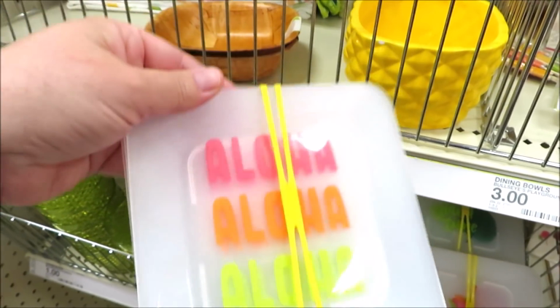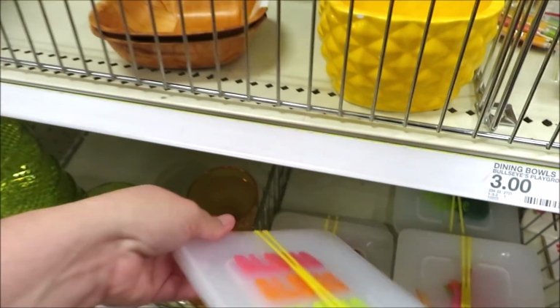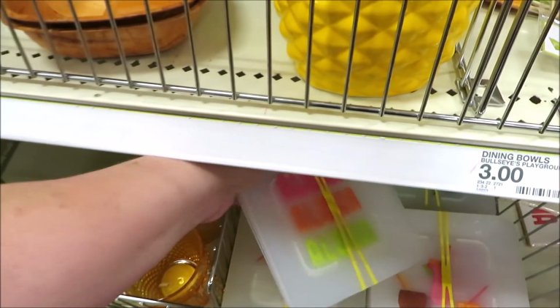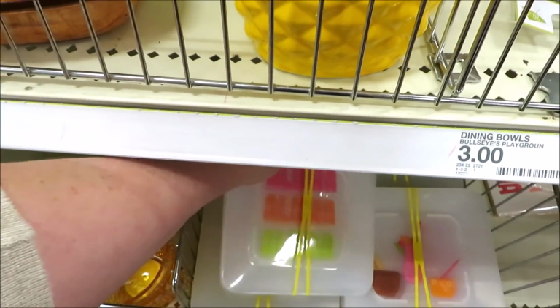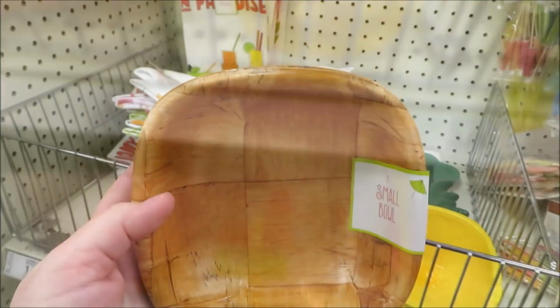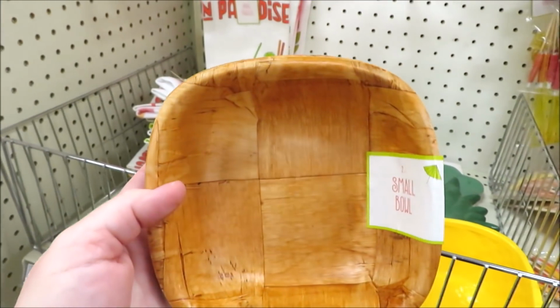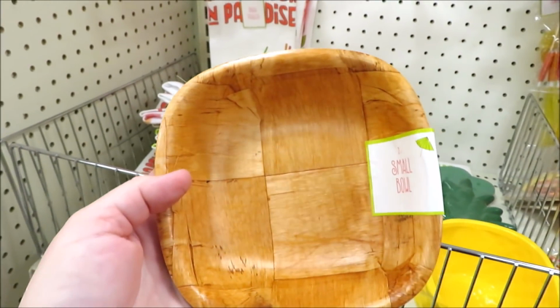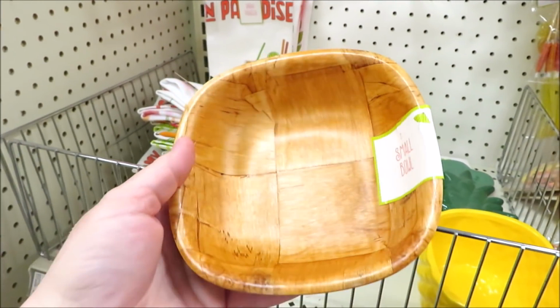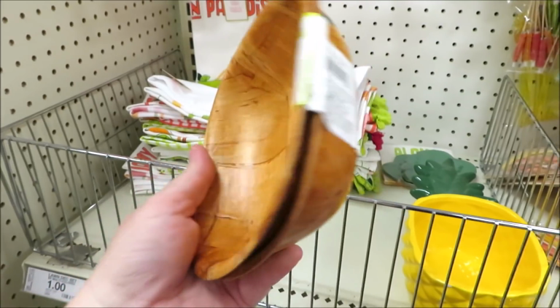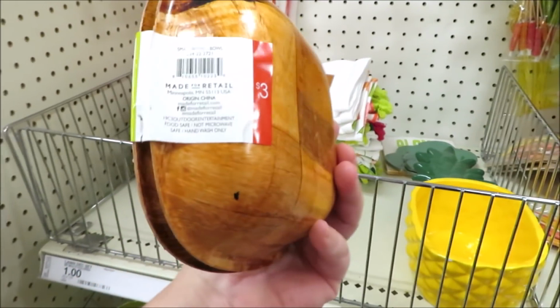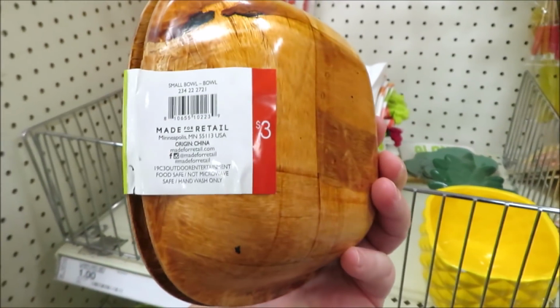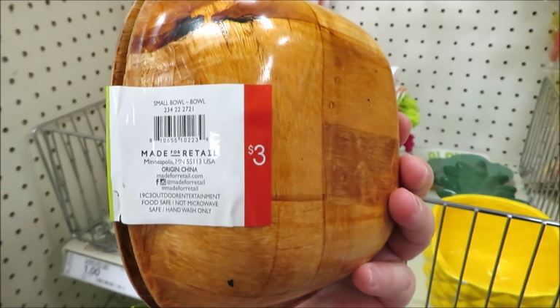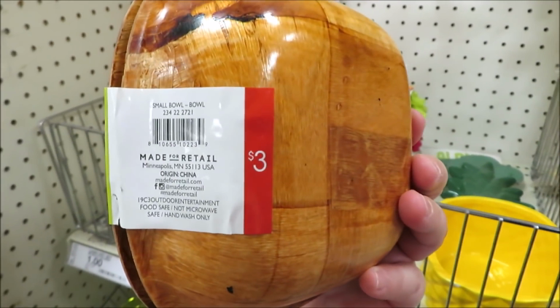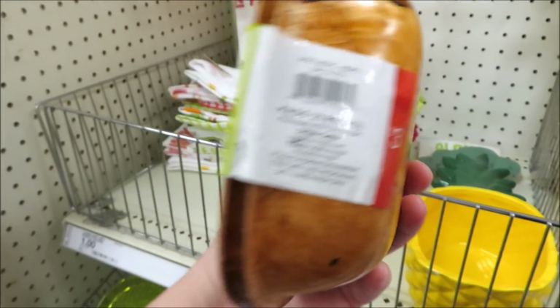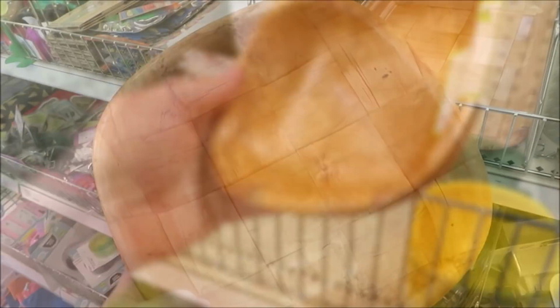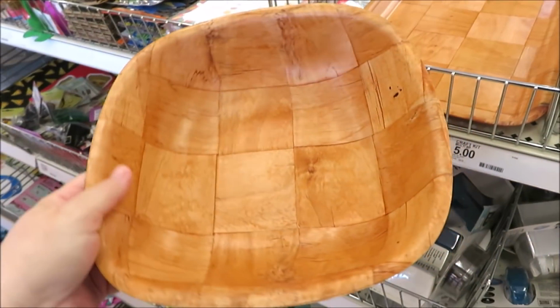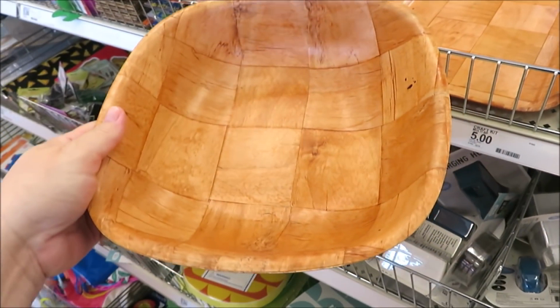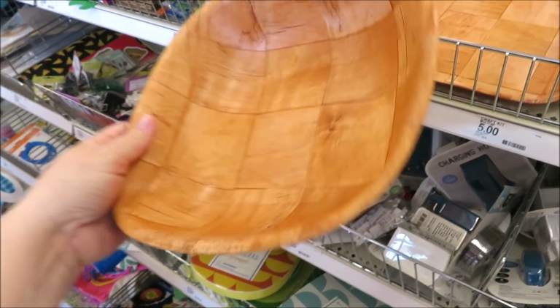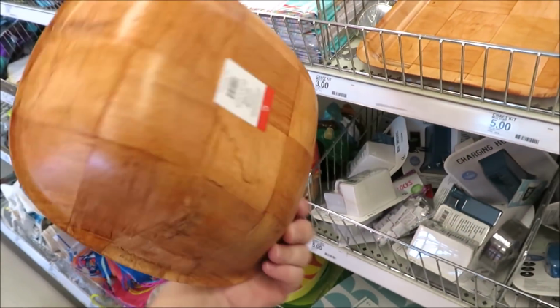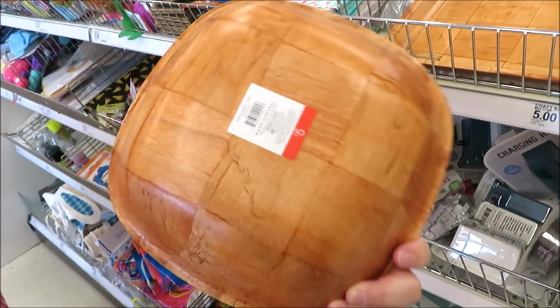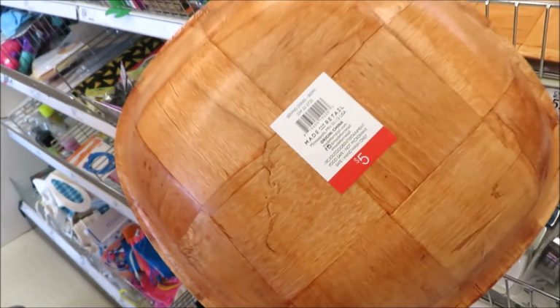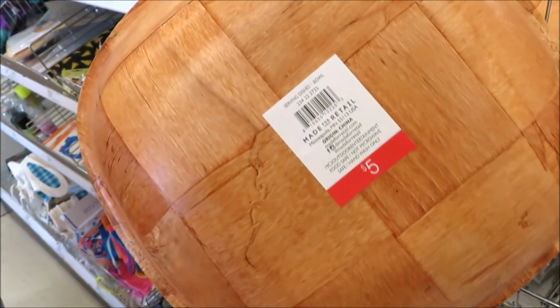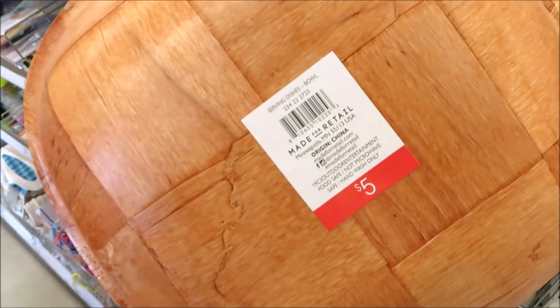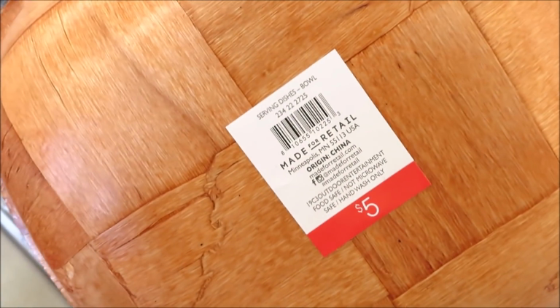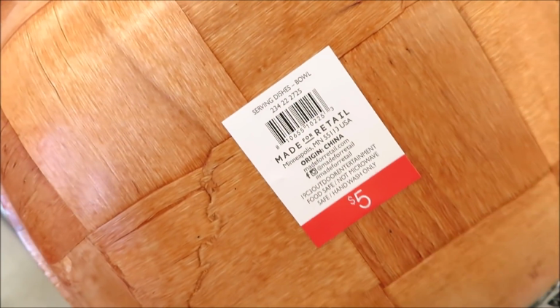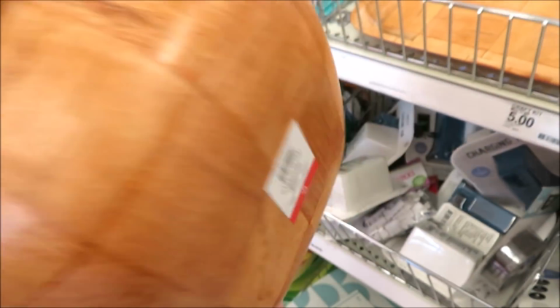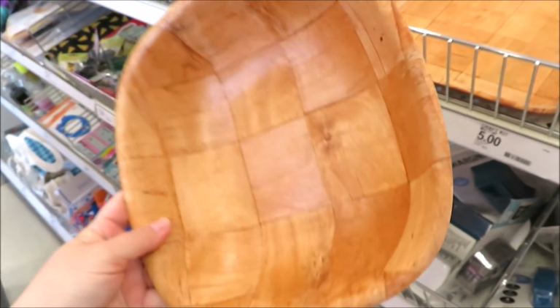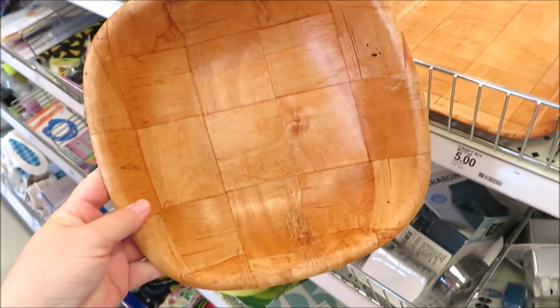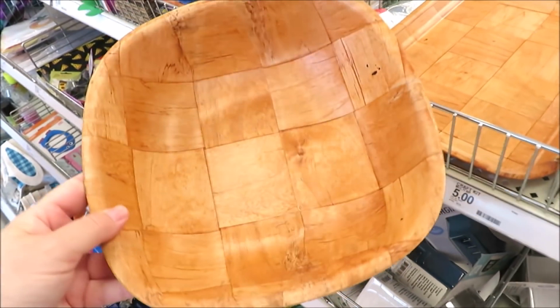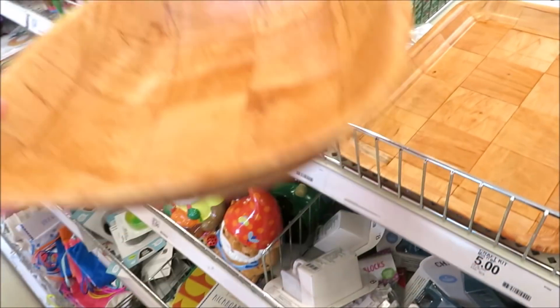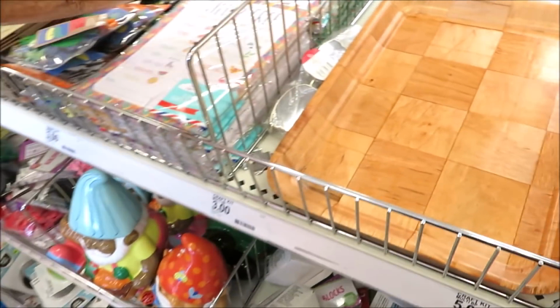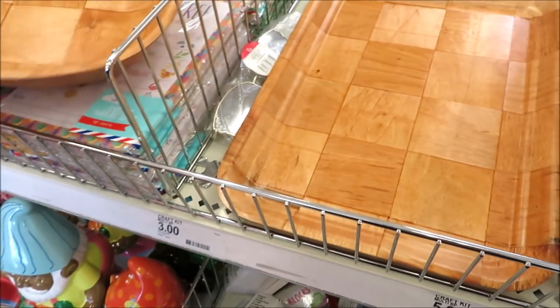They're also doing a blast from the past — these little bamboo bowls, sets of two for three dollars, or the large serving bowl for five. They also did it in a tray, also for five dollars.